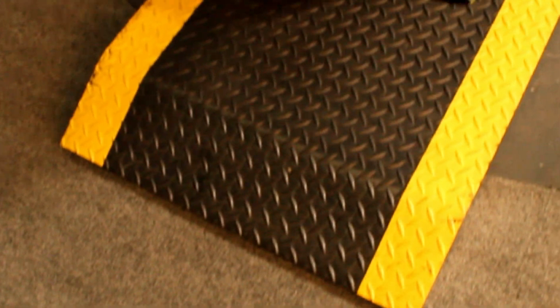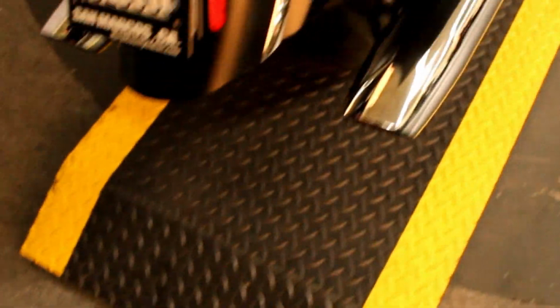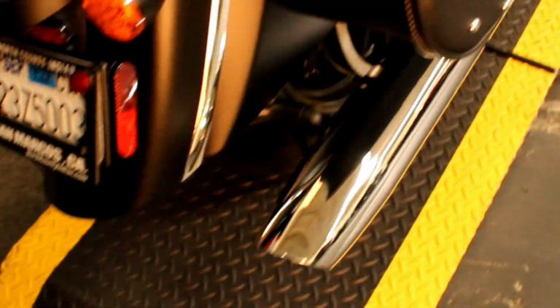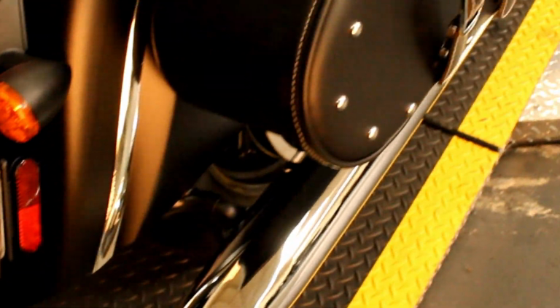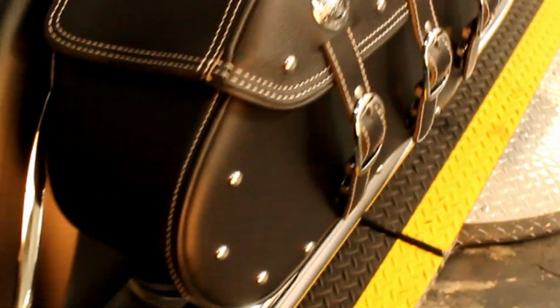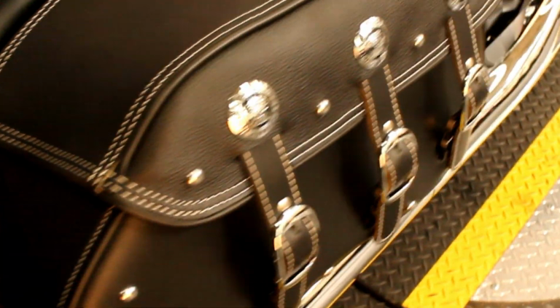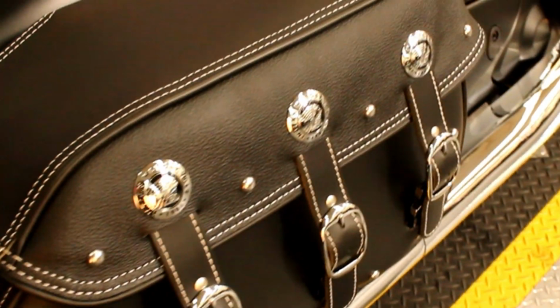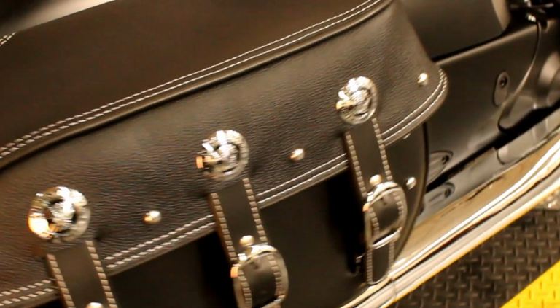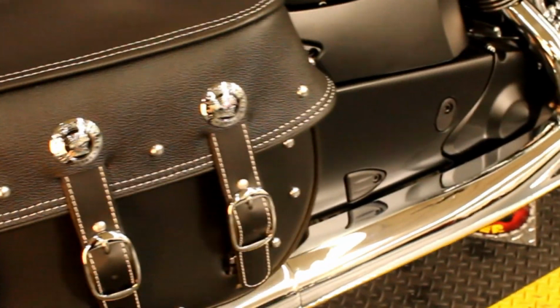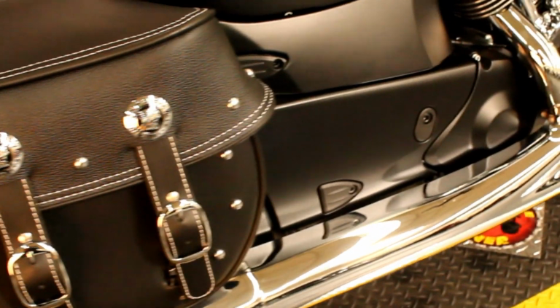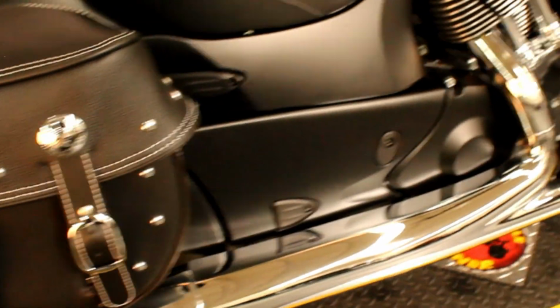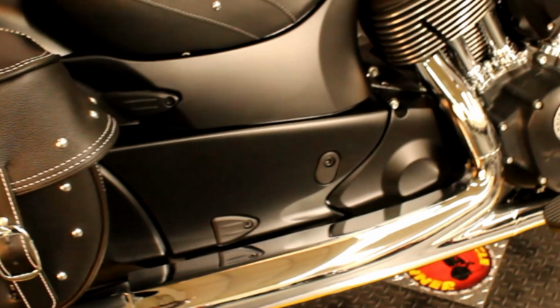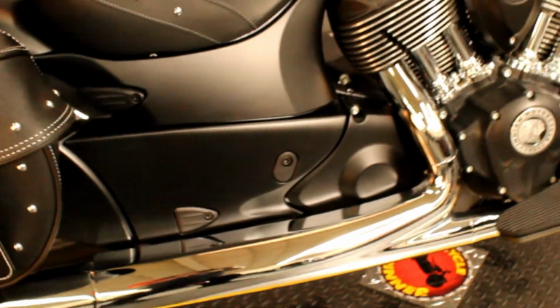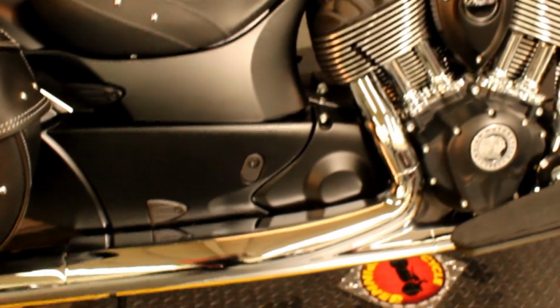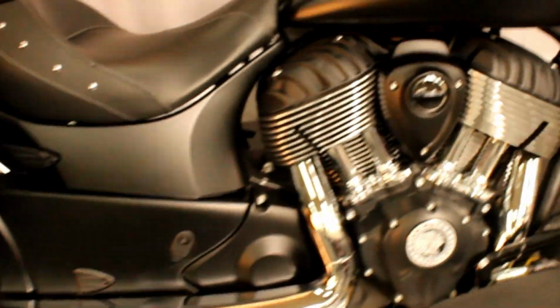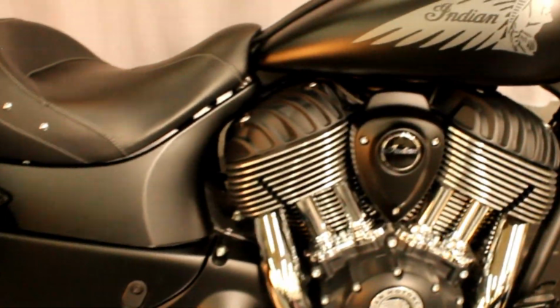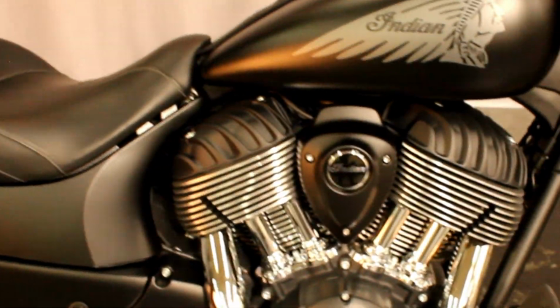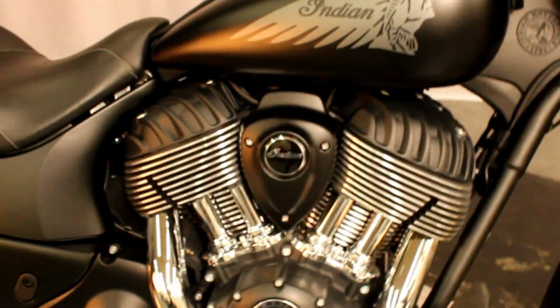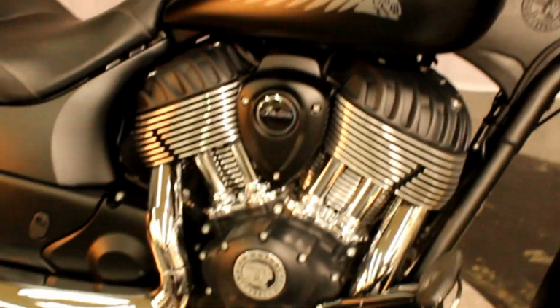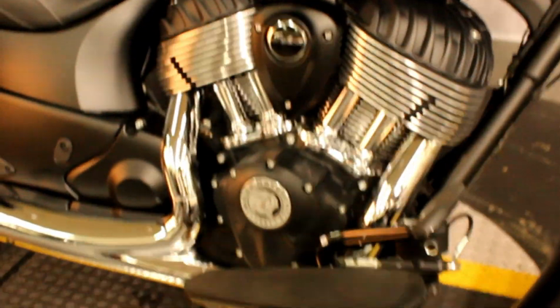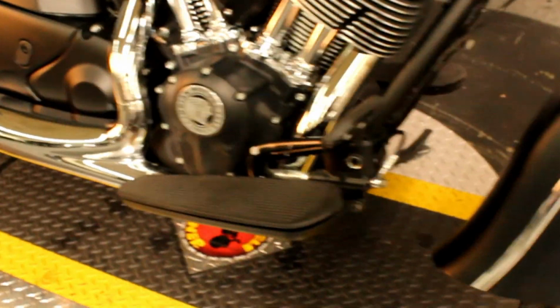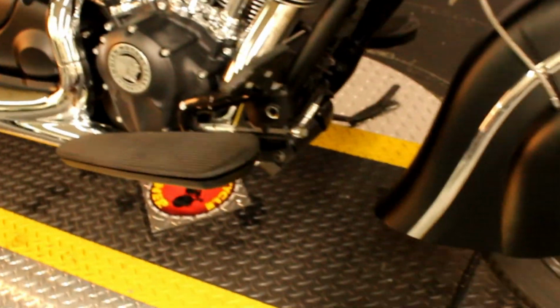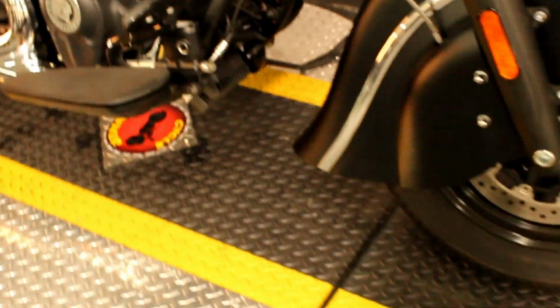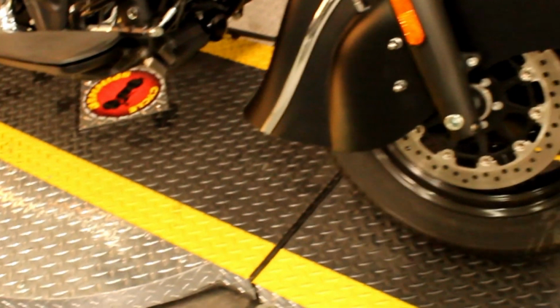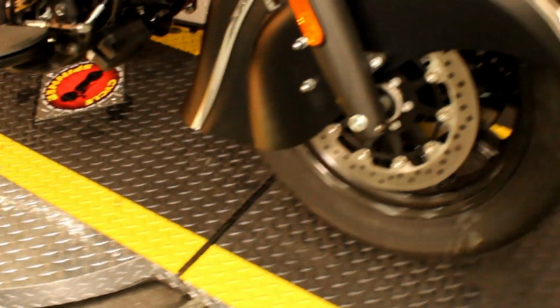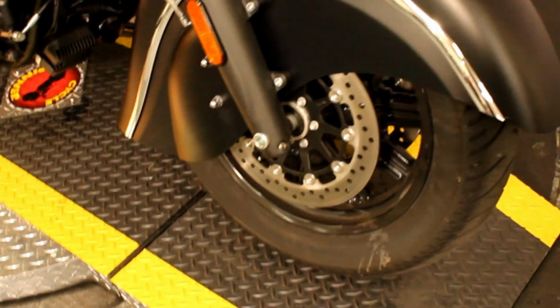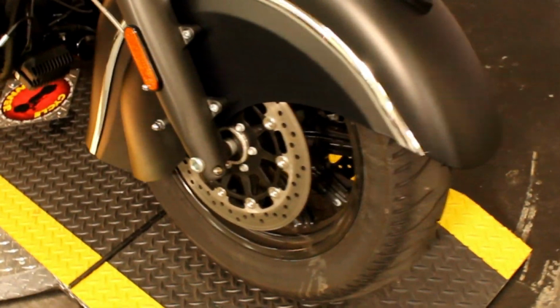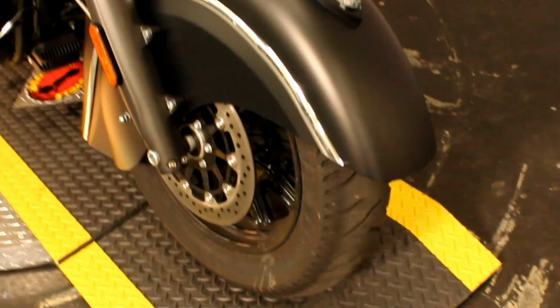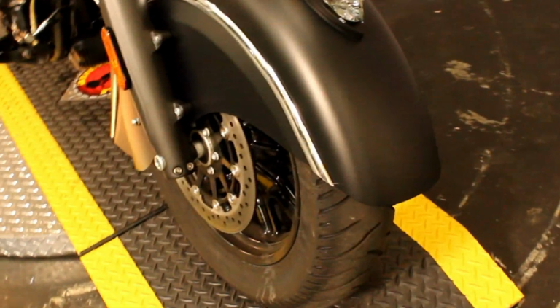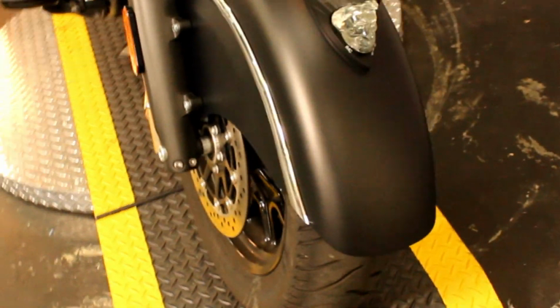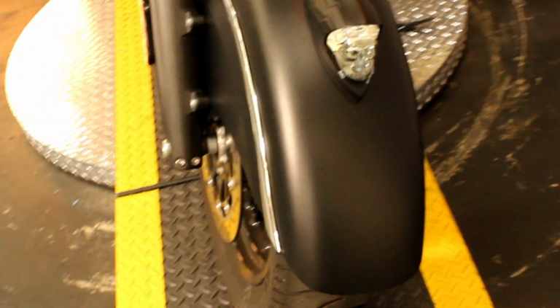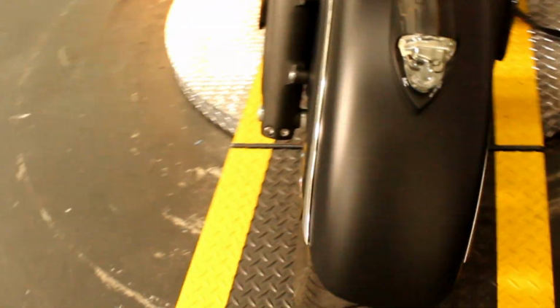Here at Biggs Harley-Davidson we have a 2018 Indian Dark Horse. That's the signature Indian front fender.